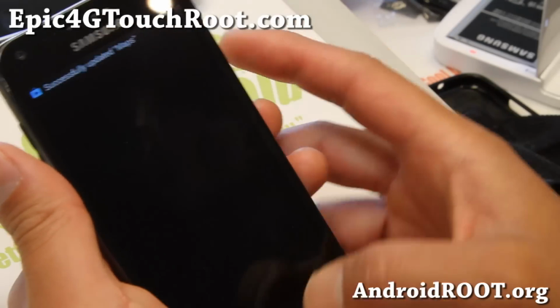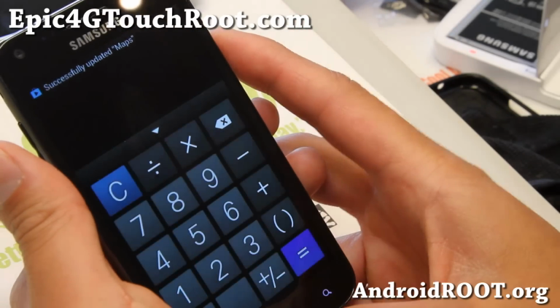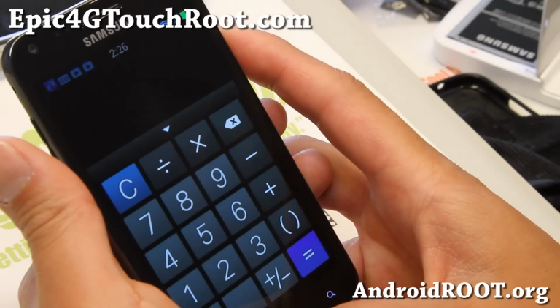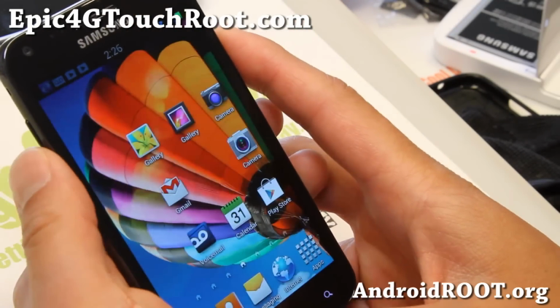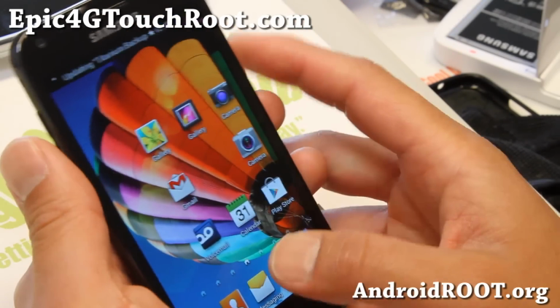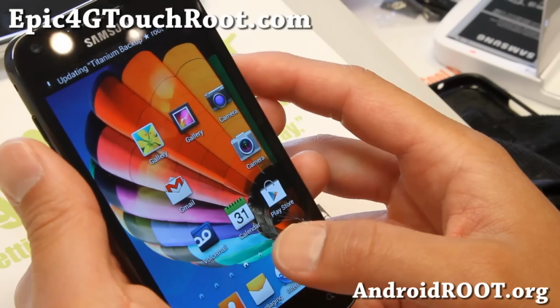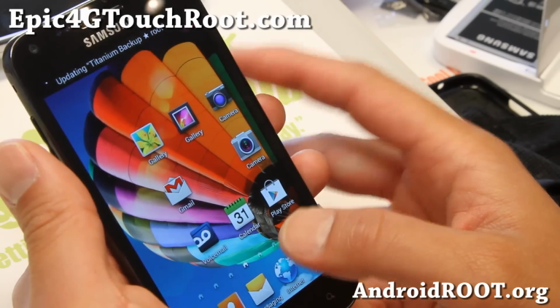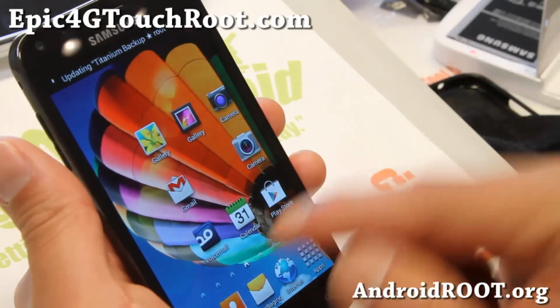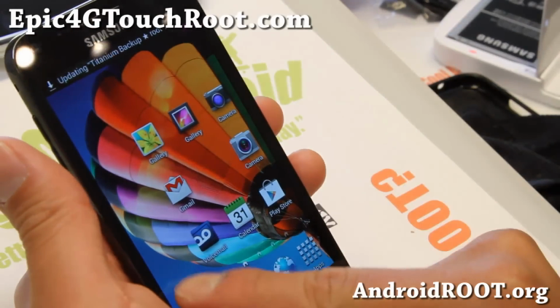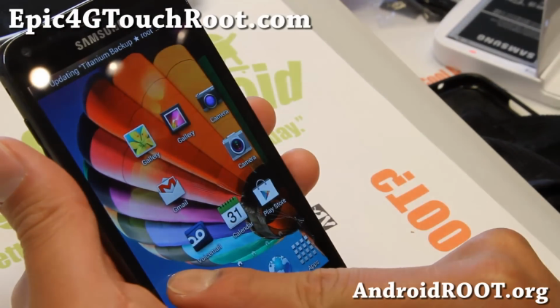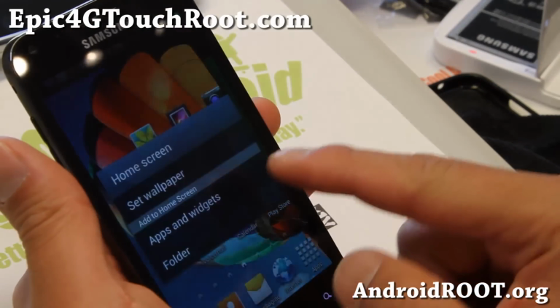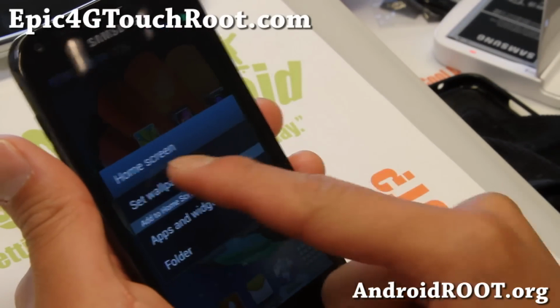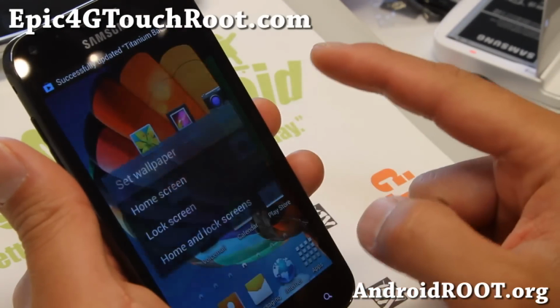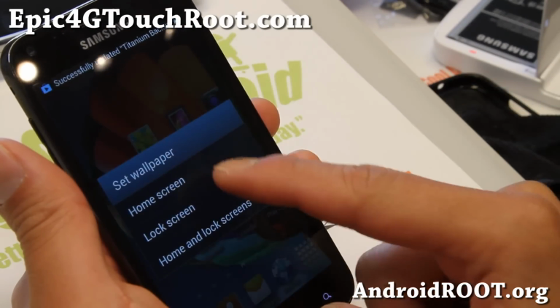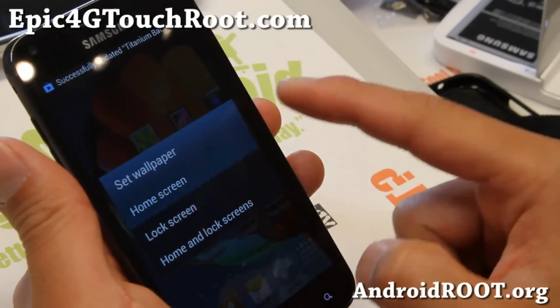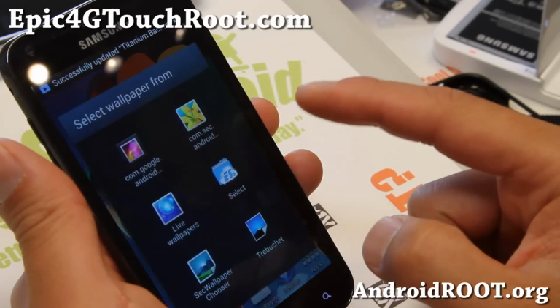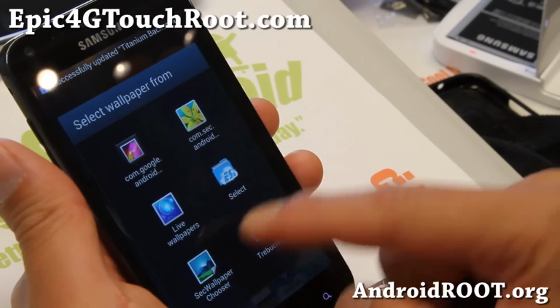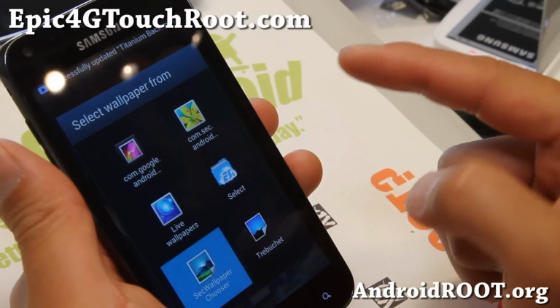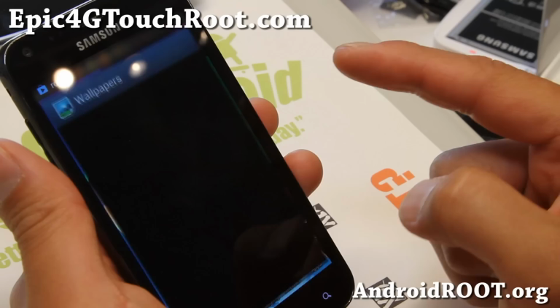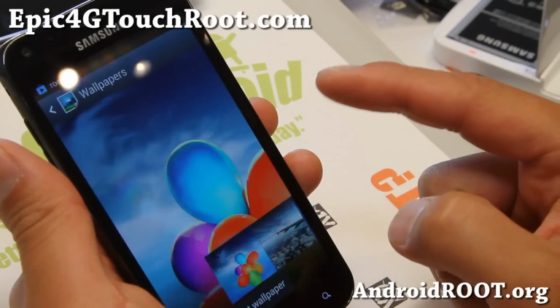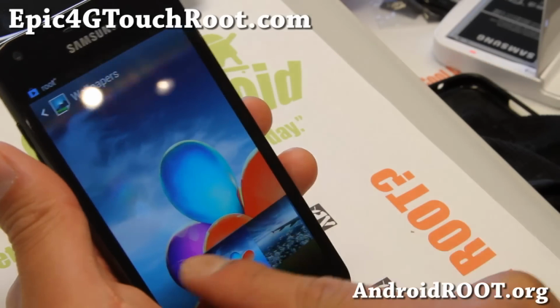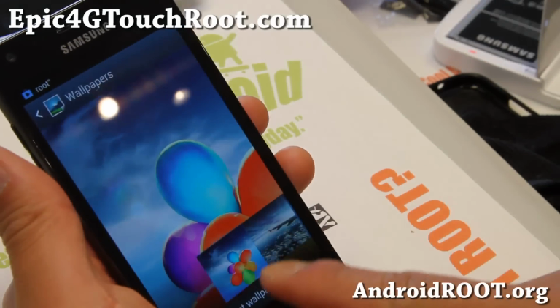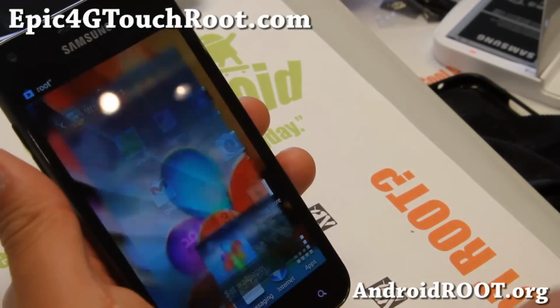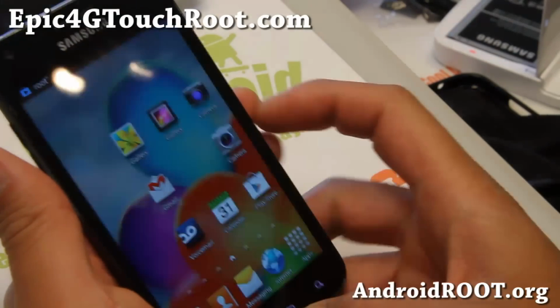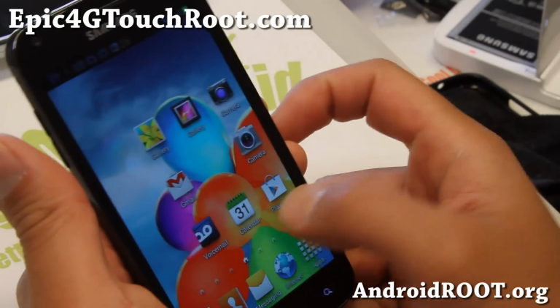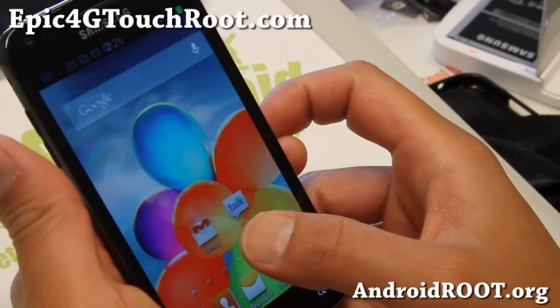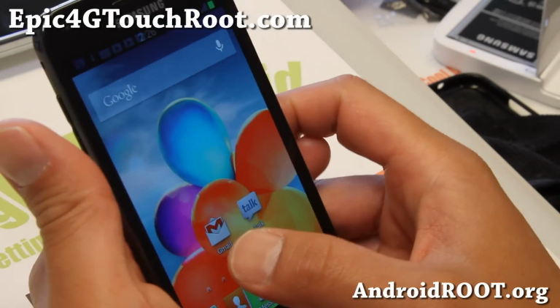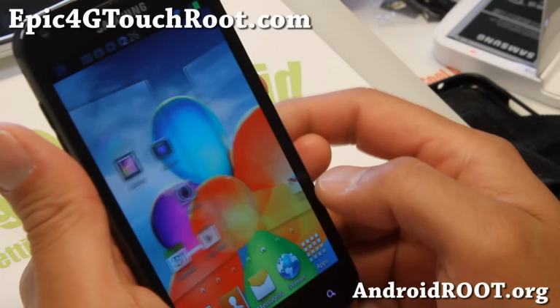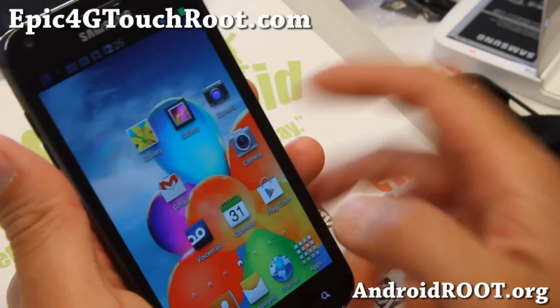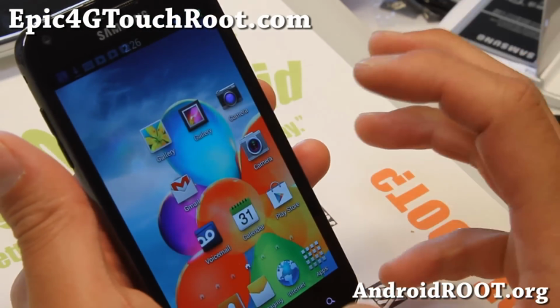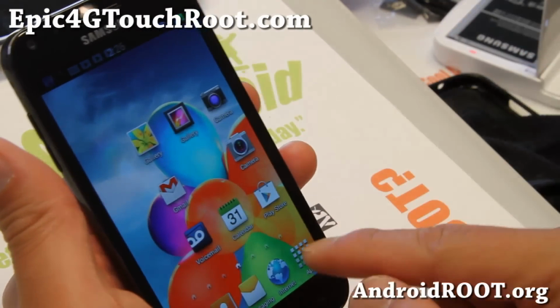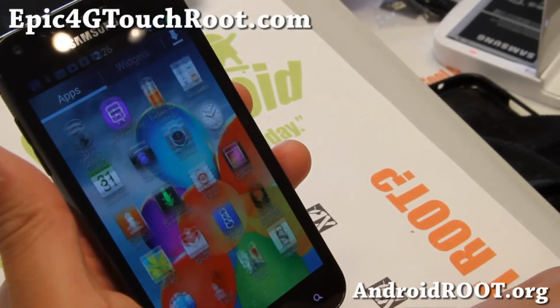So that's the S4-themed calculator. It also has S4 wallpapers — there are a couple of them. Other than that, it's a pretty cool ROM.